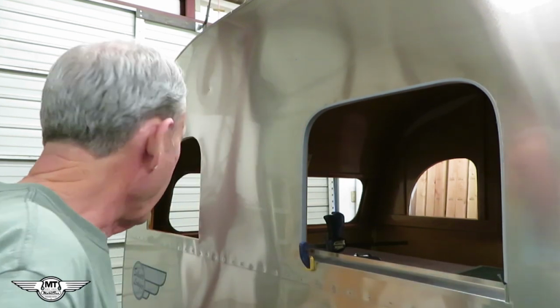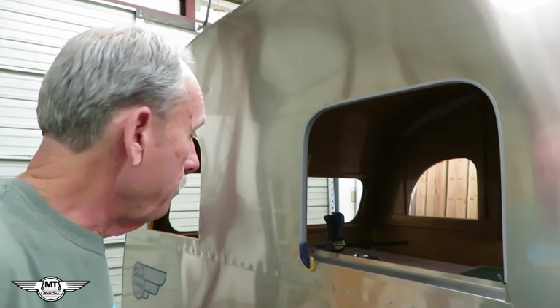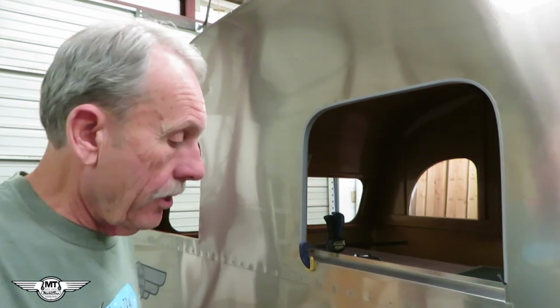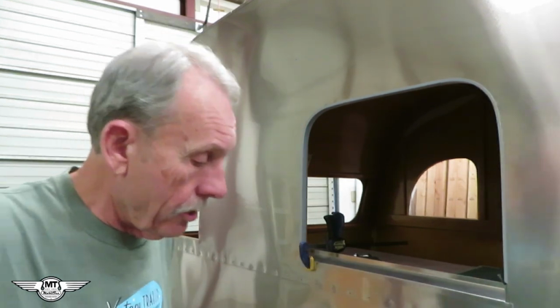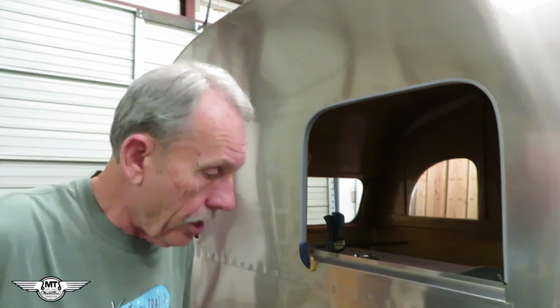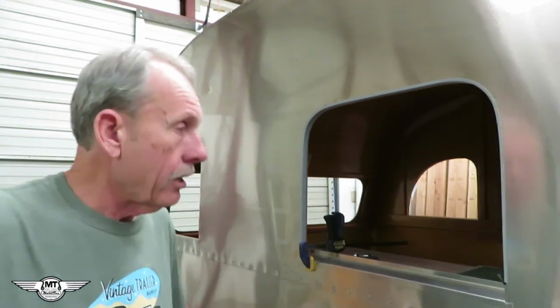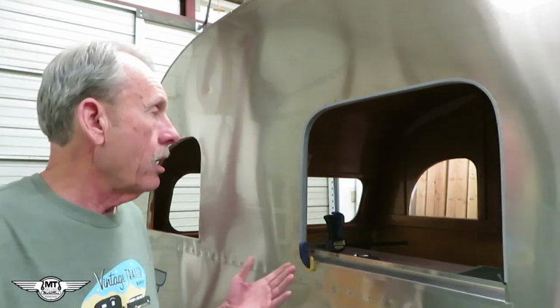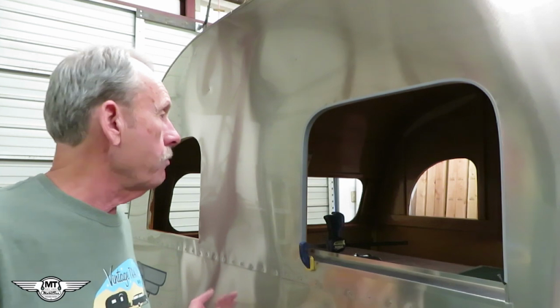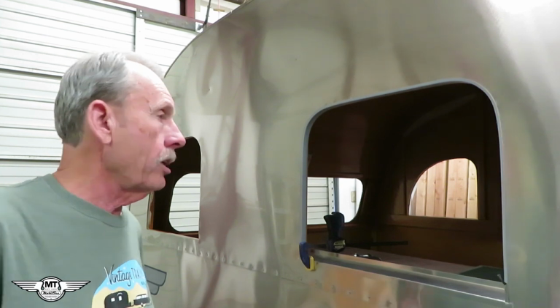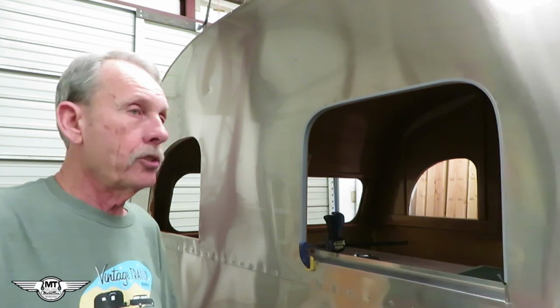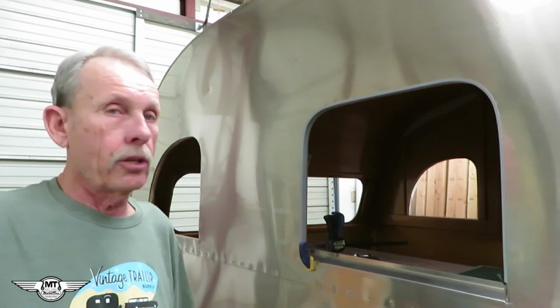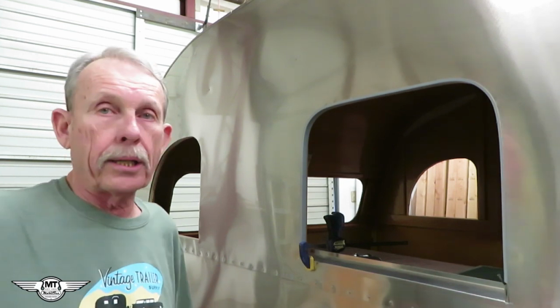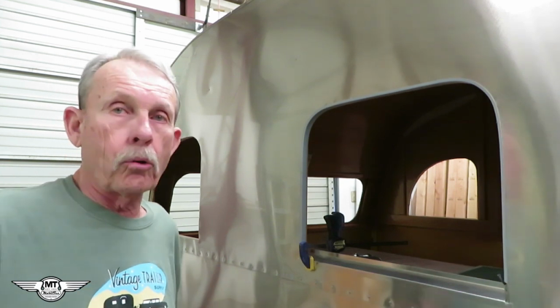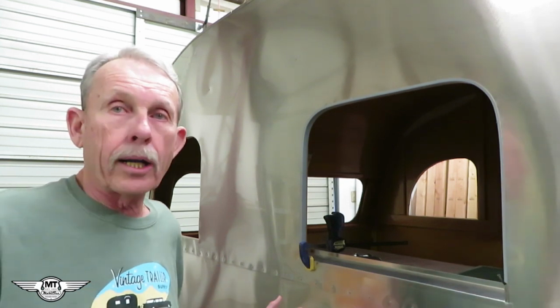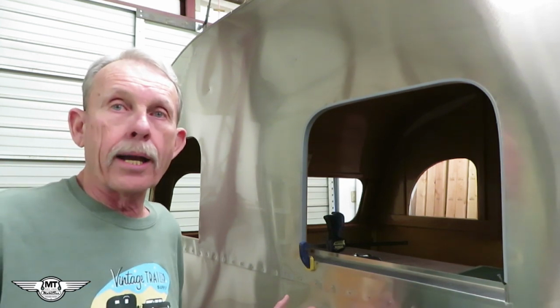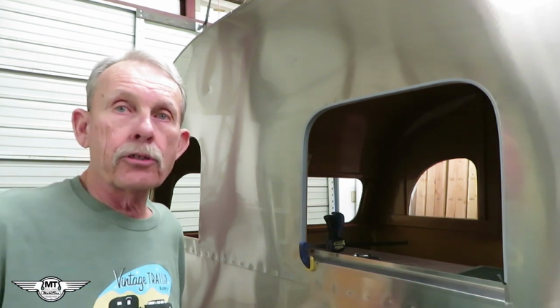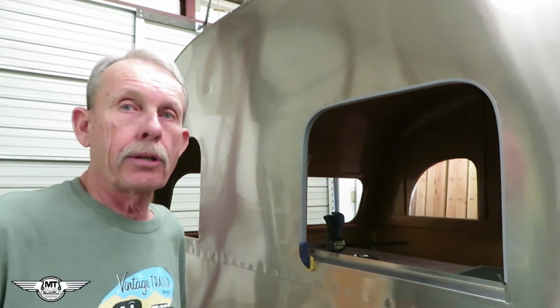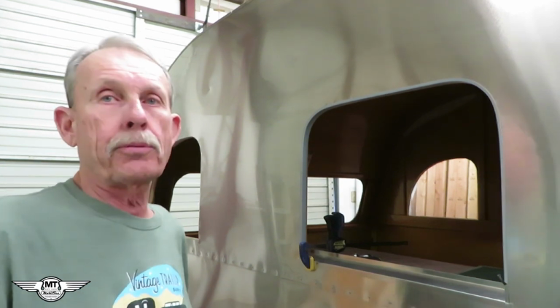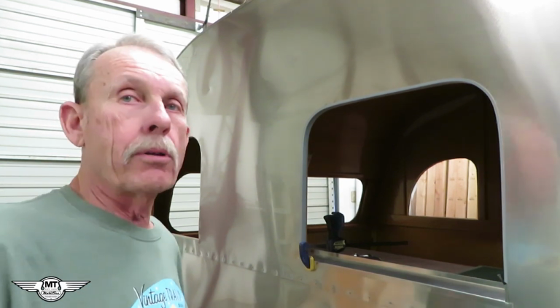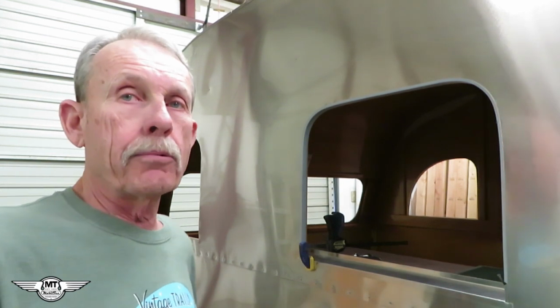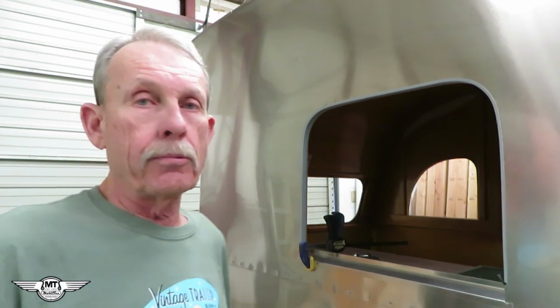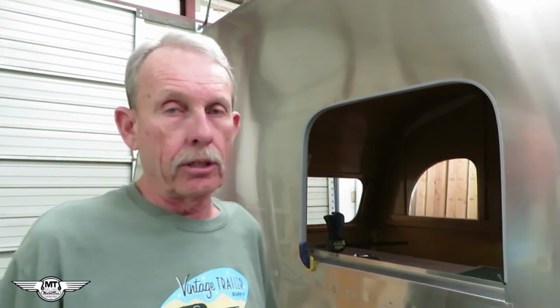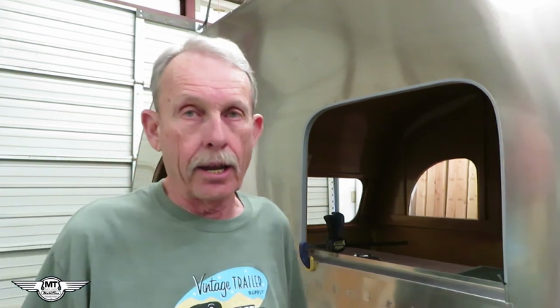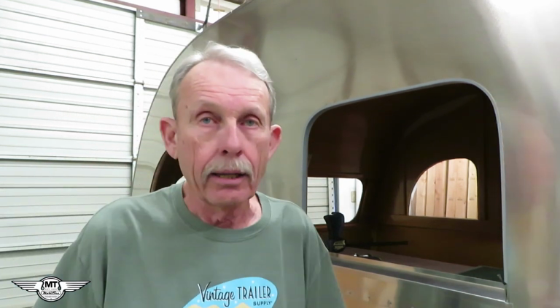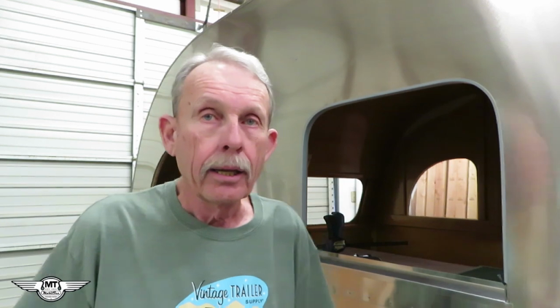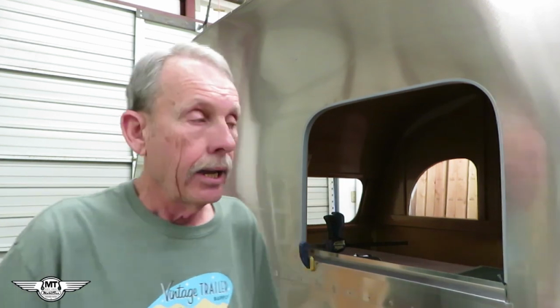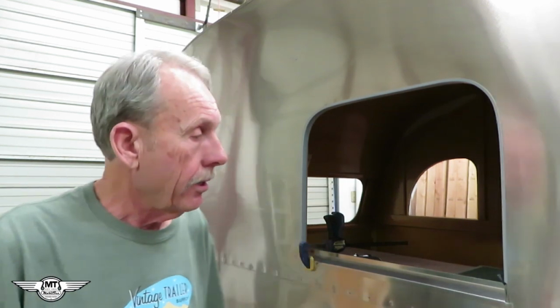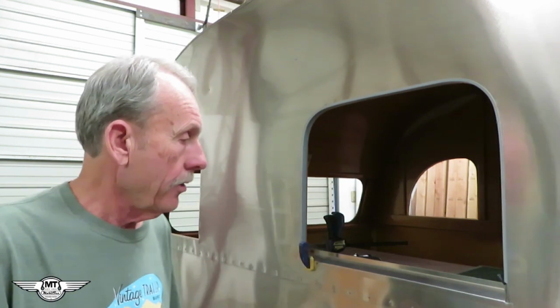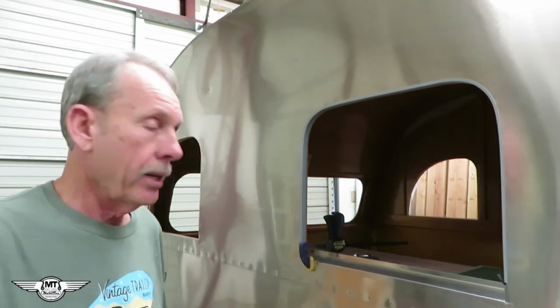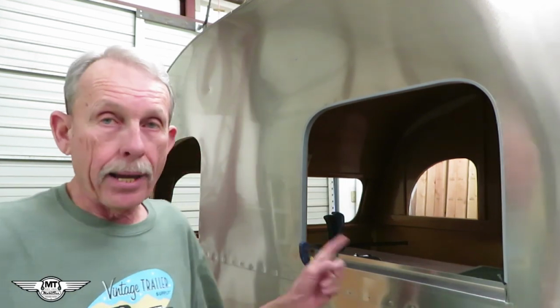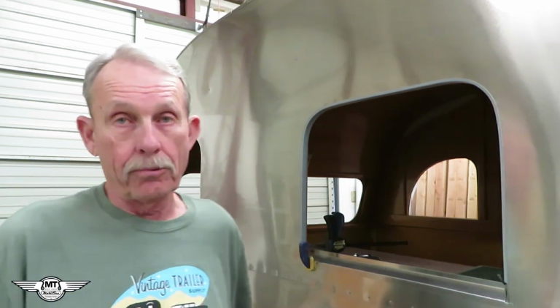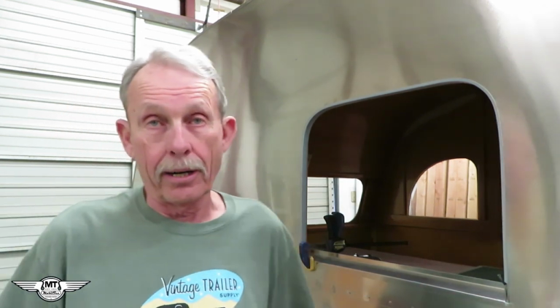Here it is, and I'll give you just a quick little walk around, show you what's going on with it, what it looks like, and then I'm going to get back to work.